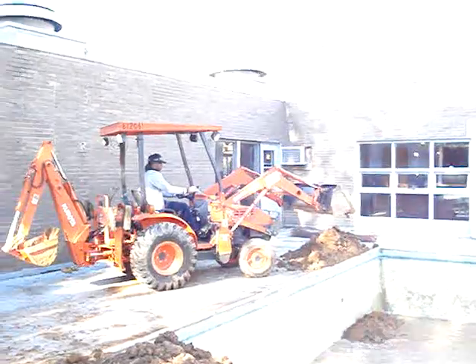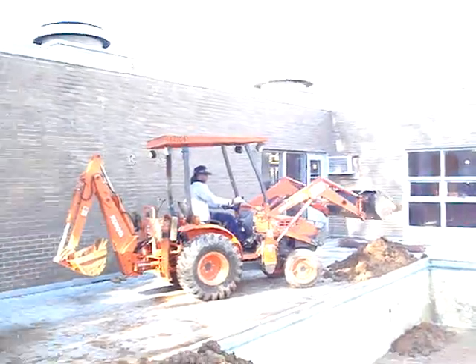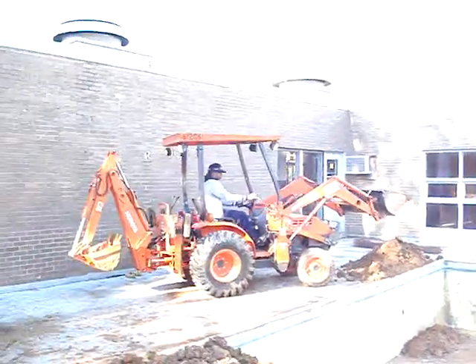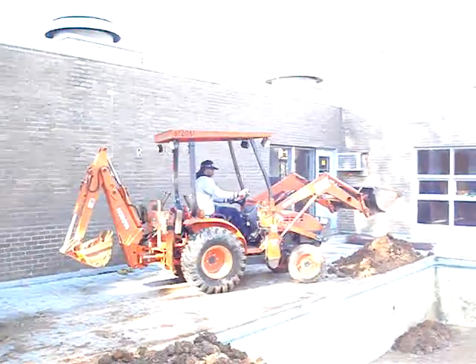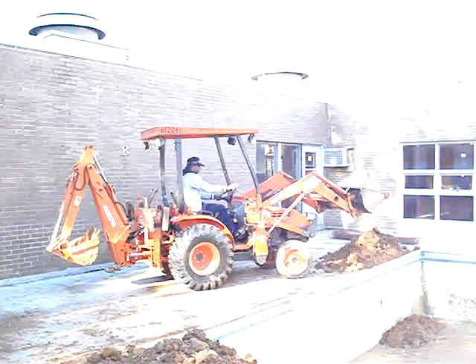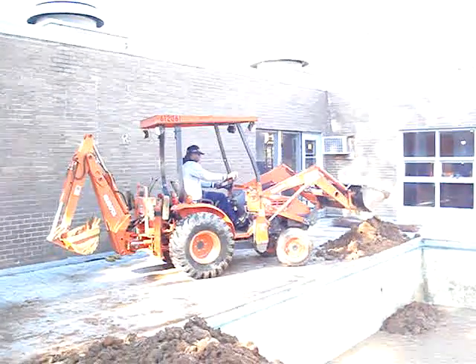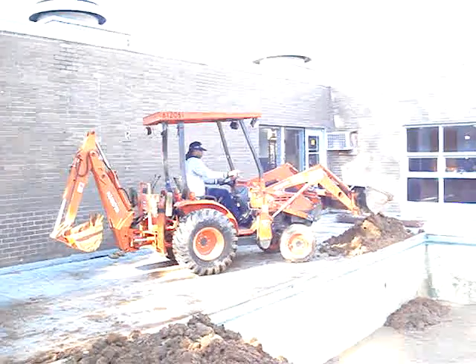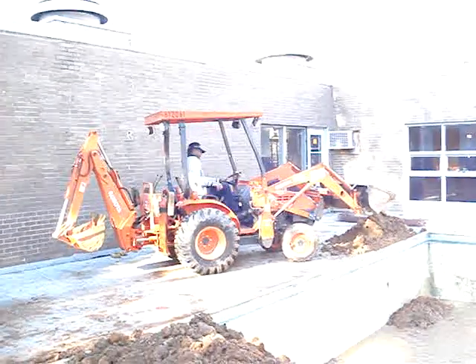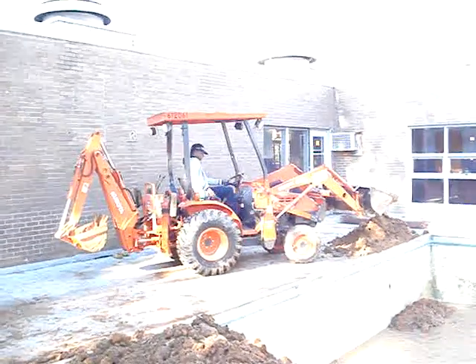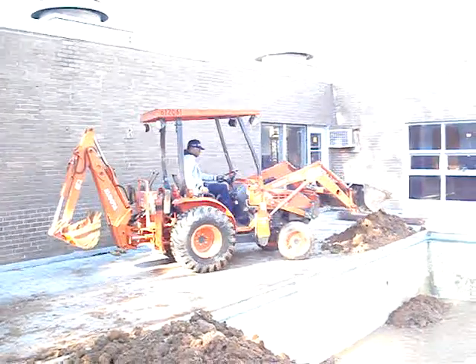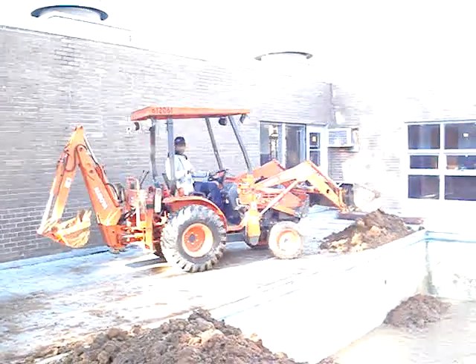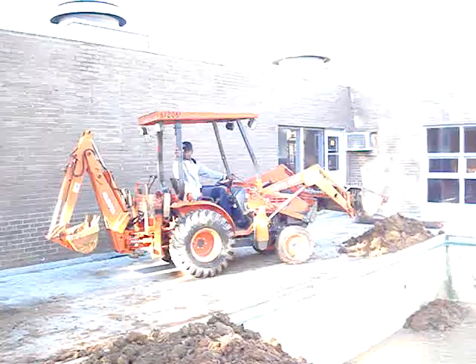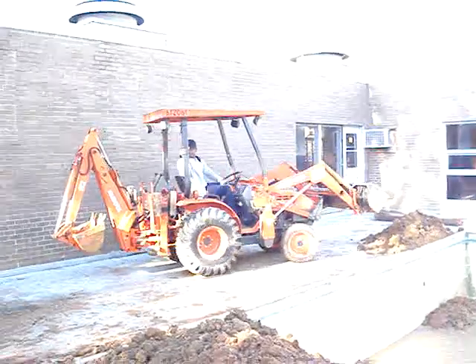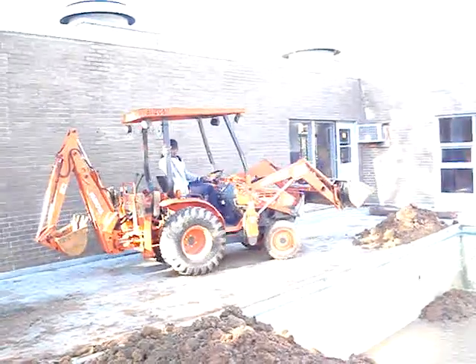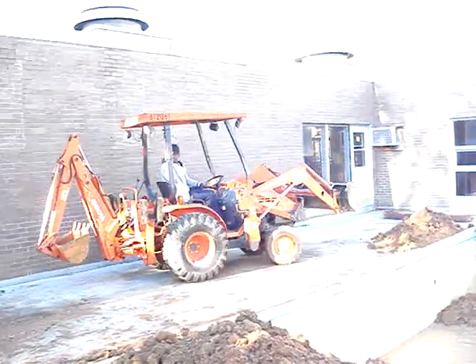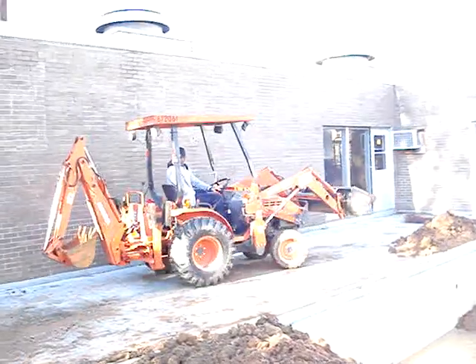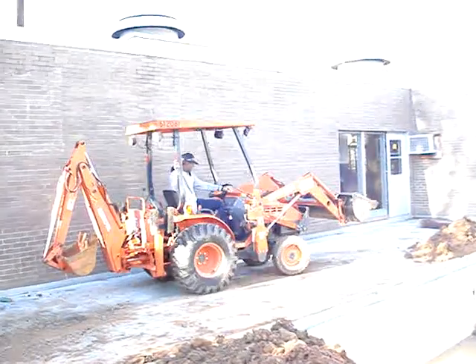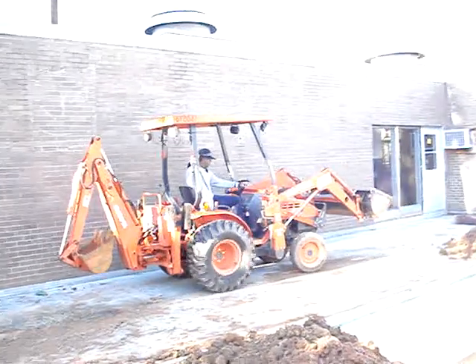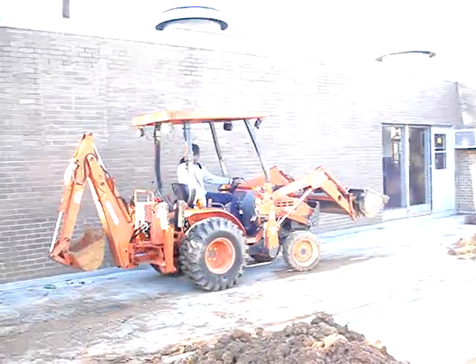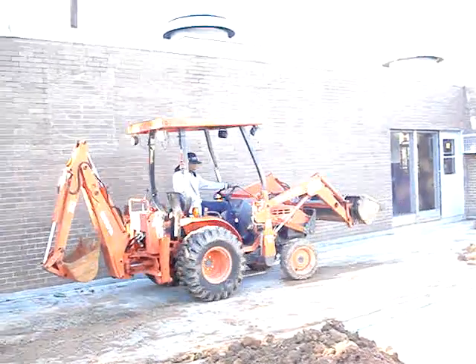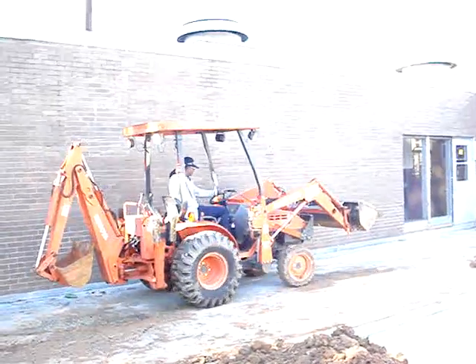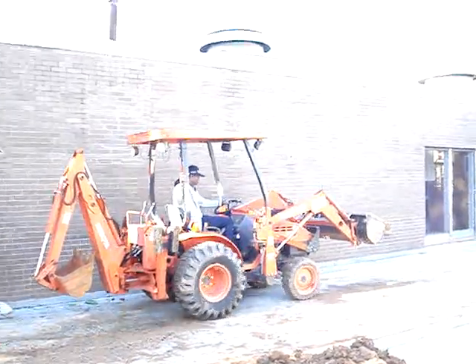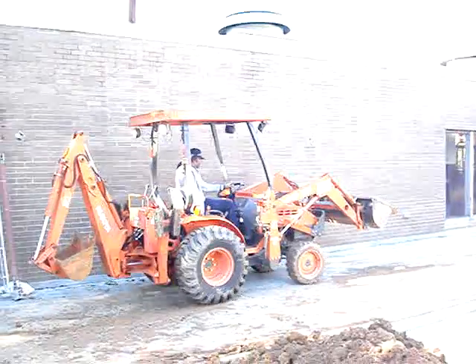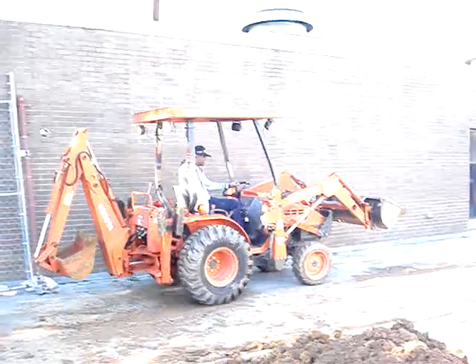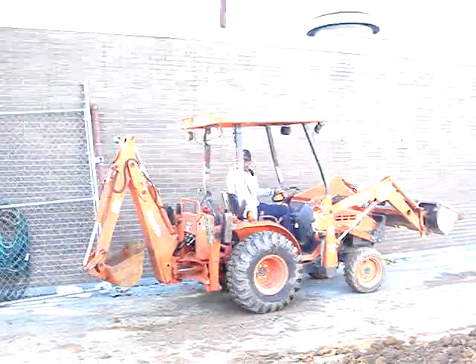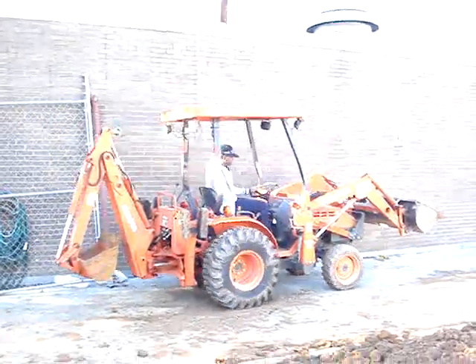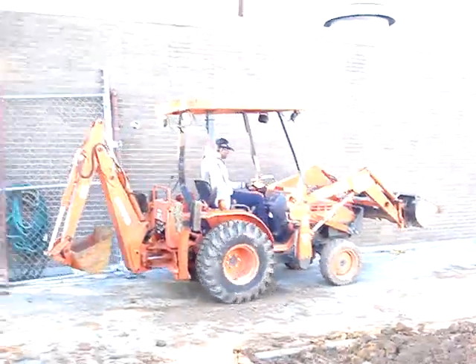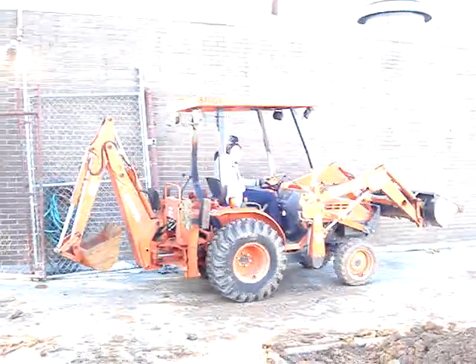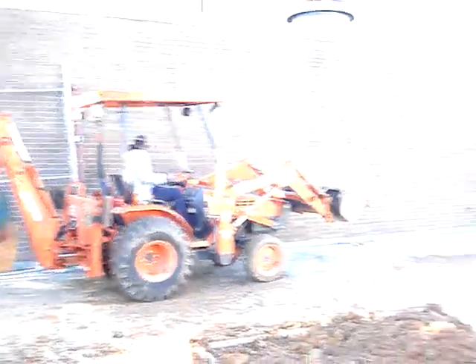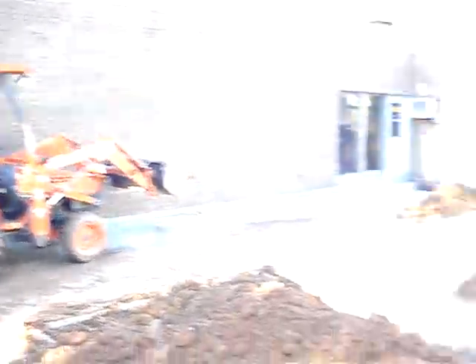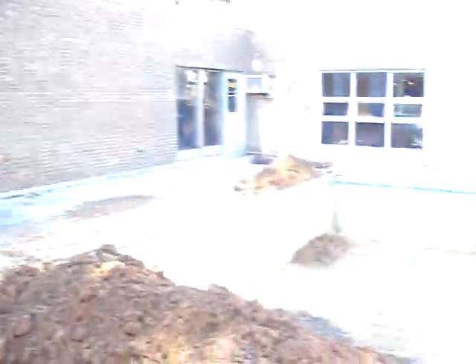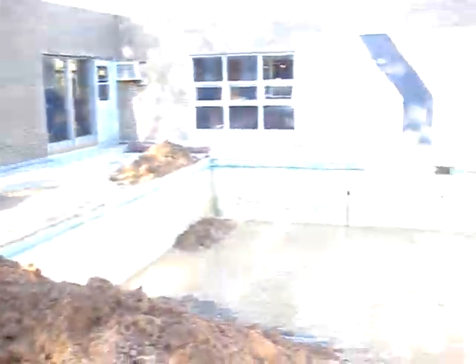This project Frank Barney Whitman started — this is the second day of it — and he started this project so that he could fill this swimming pool up, right here.